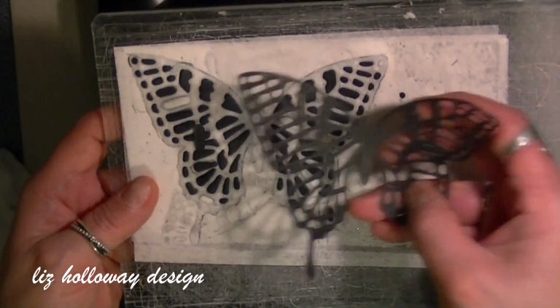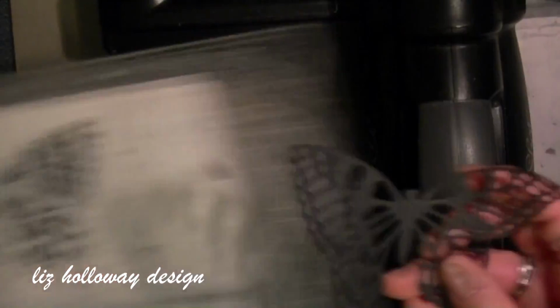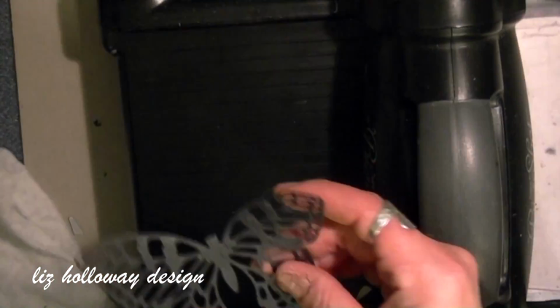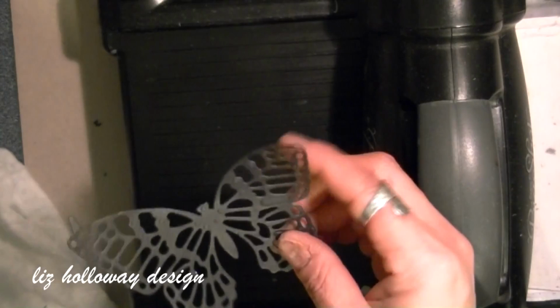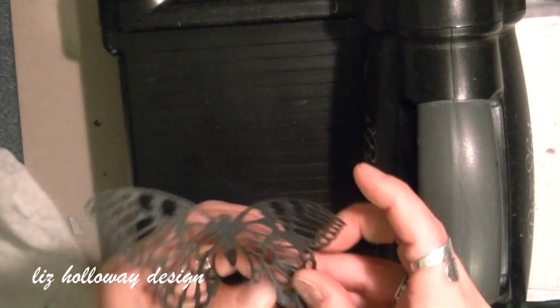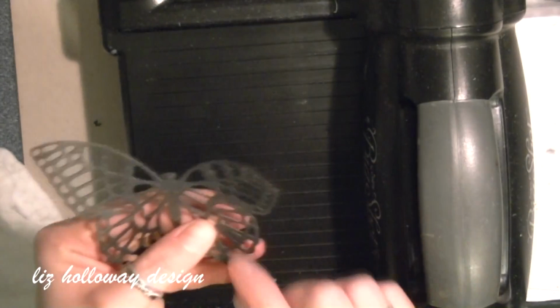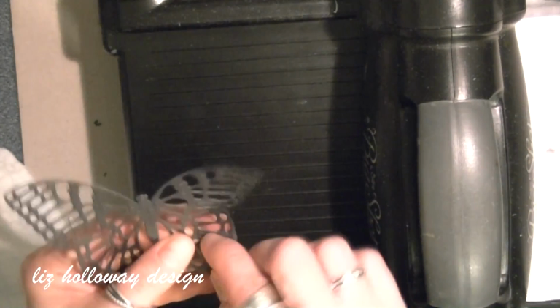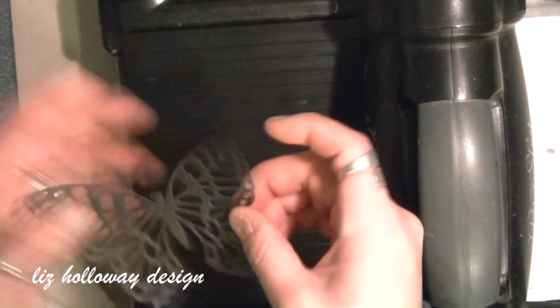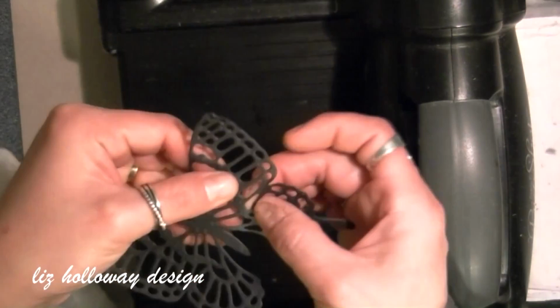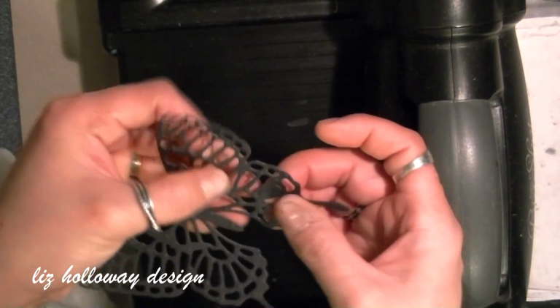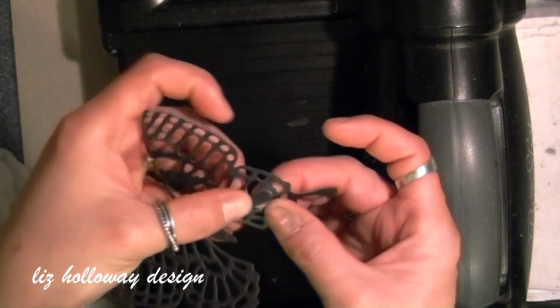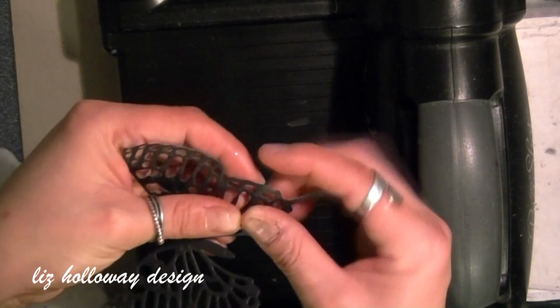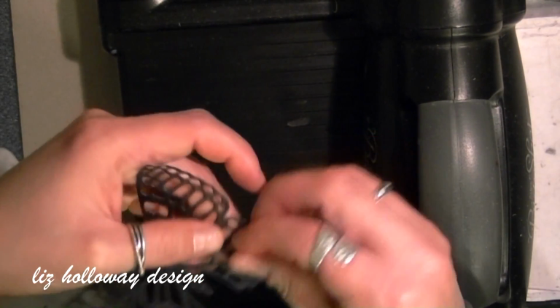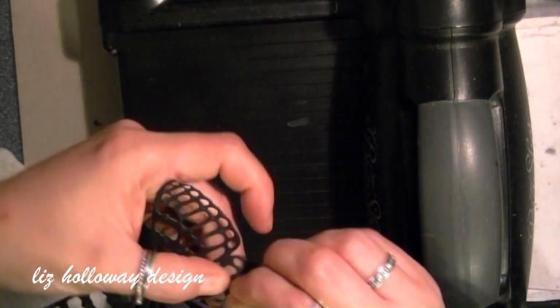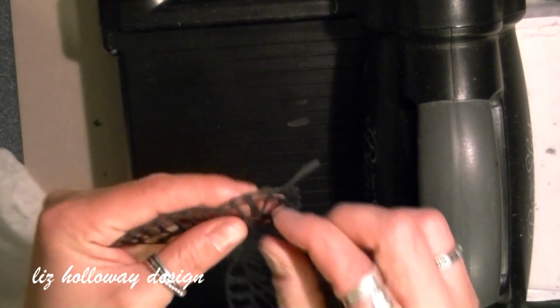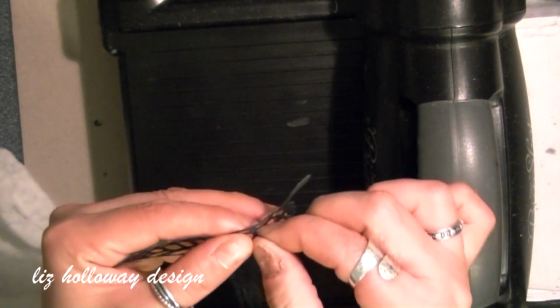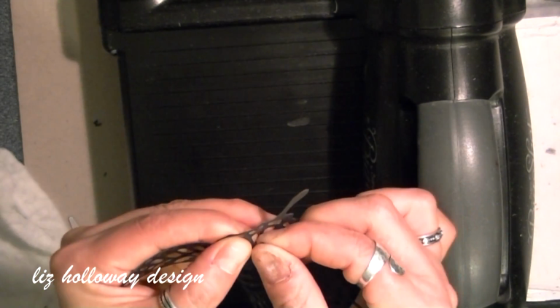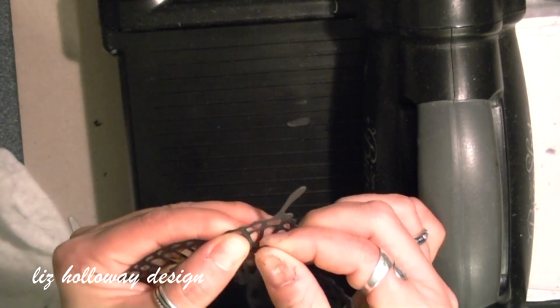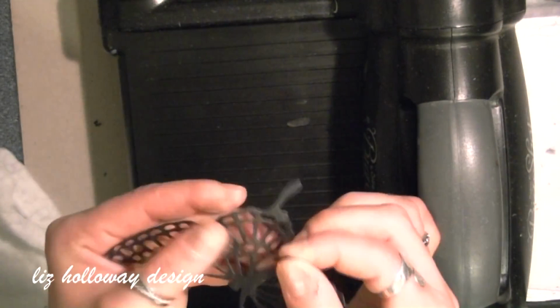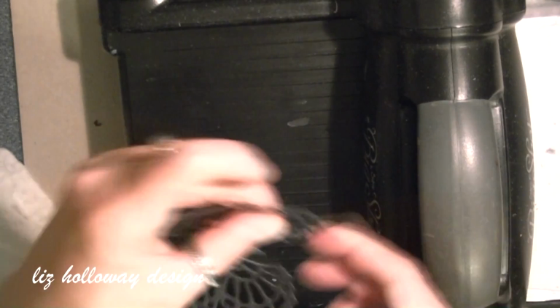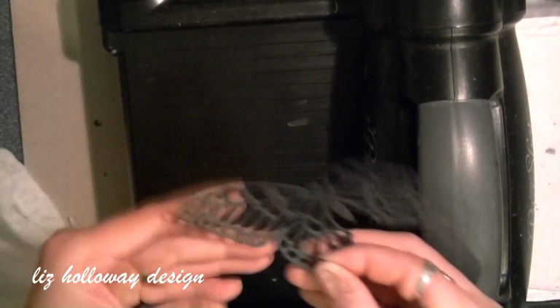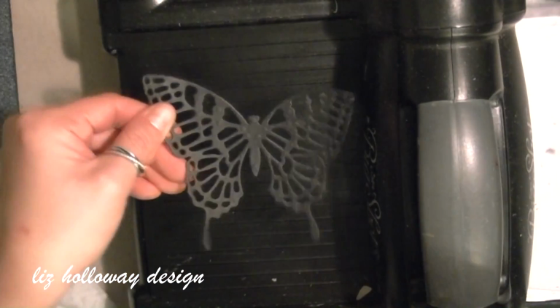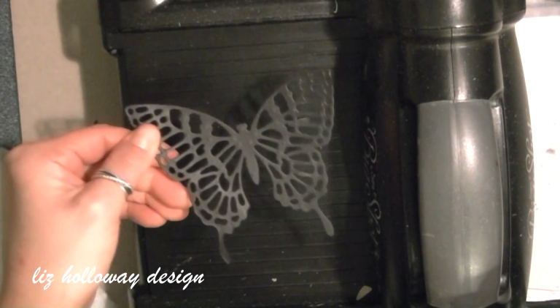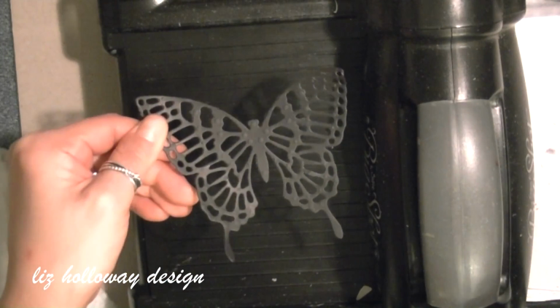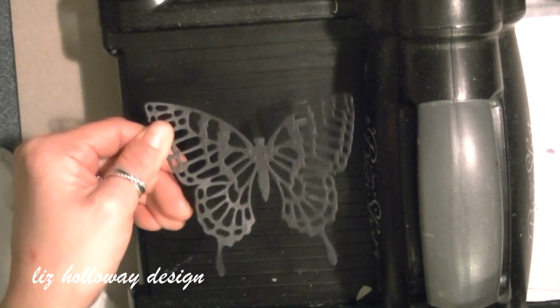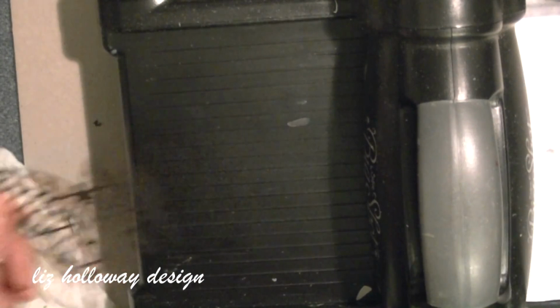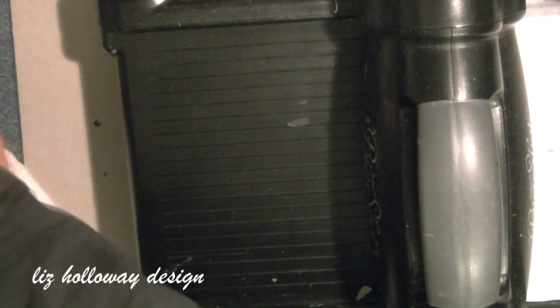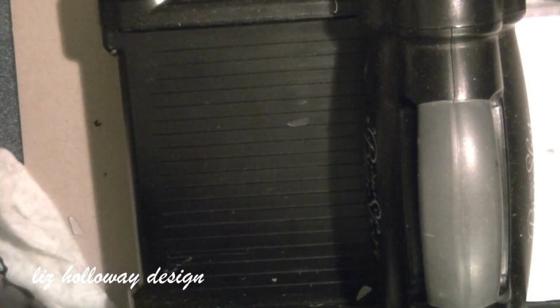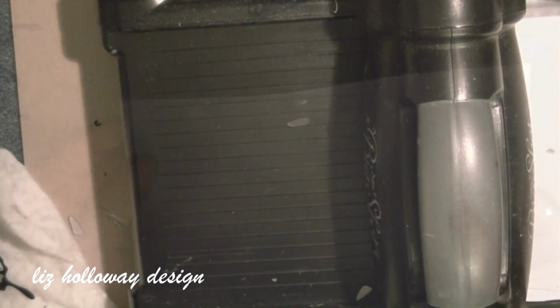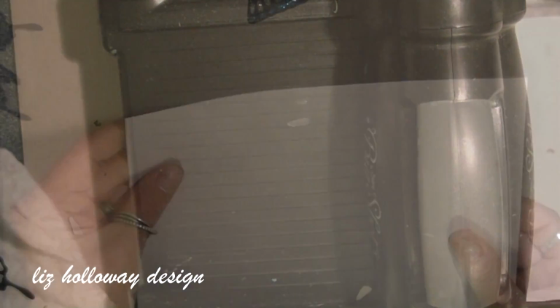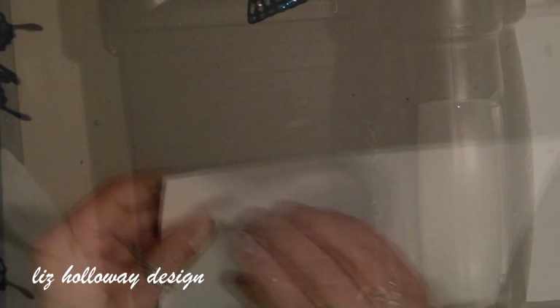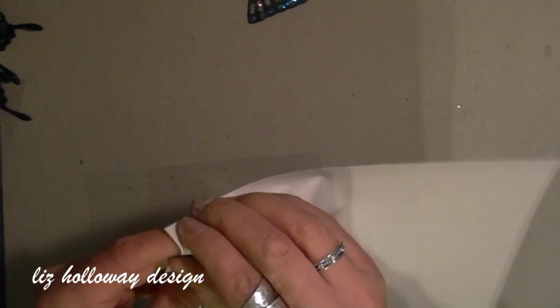If you have some odd pieces that are stuck onto the butterfly, just take a poker stick, a poking needle, or your finger.